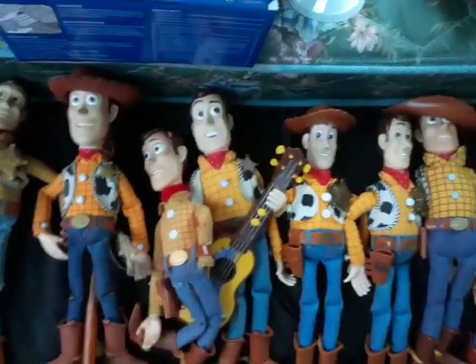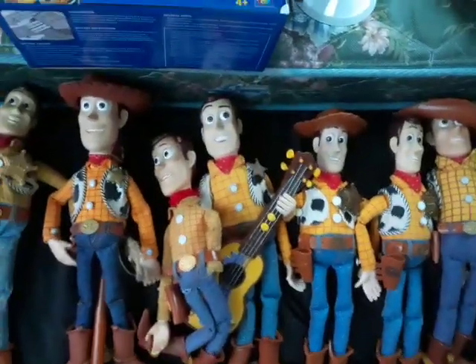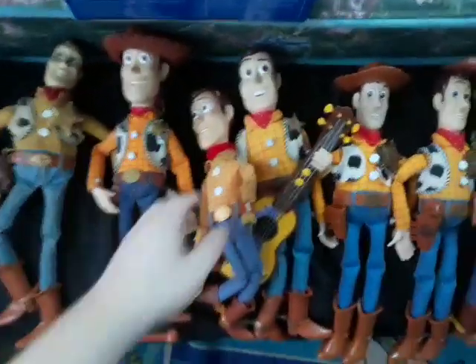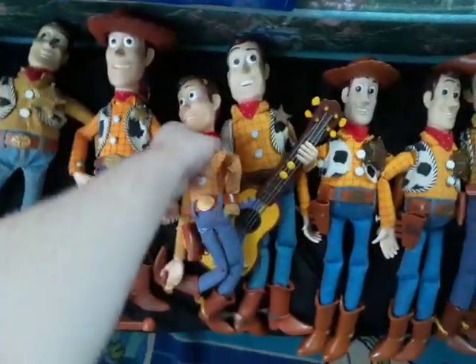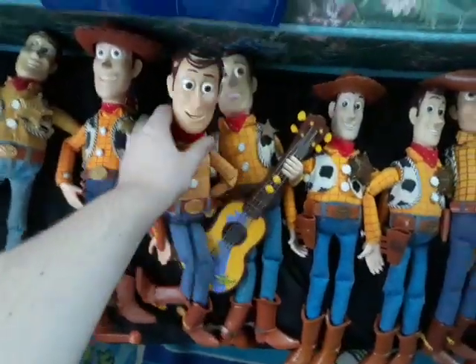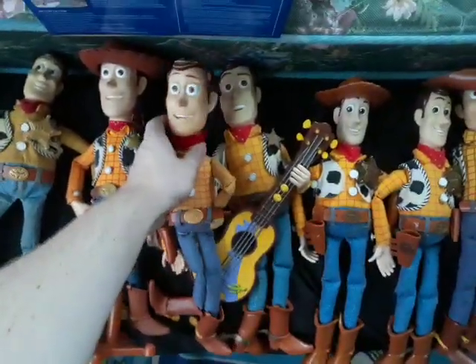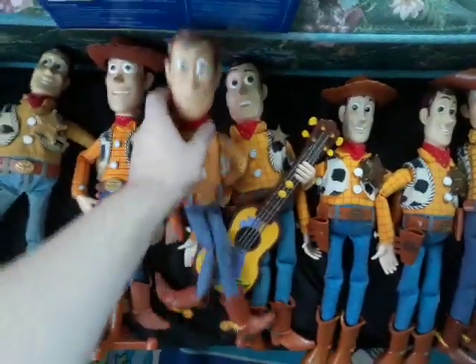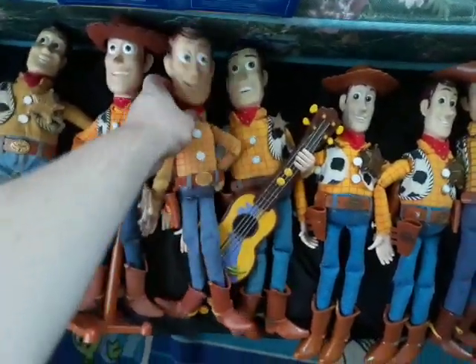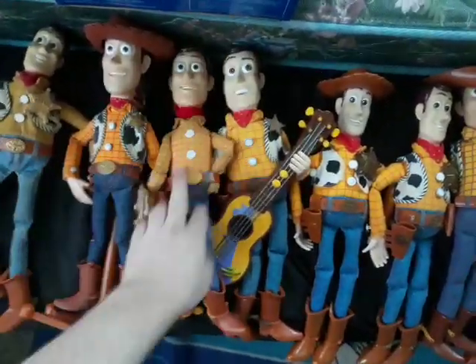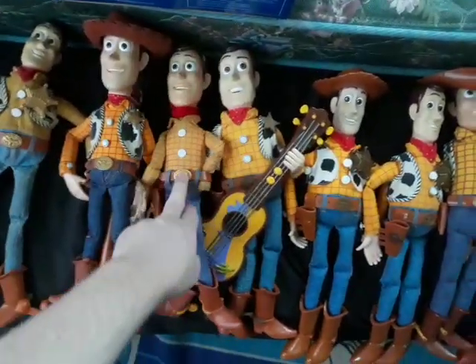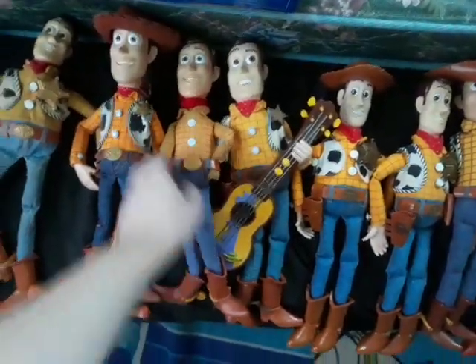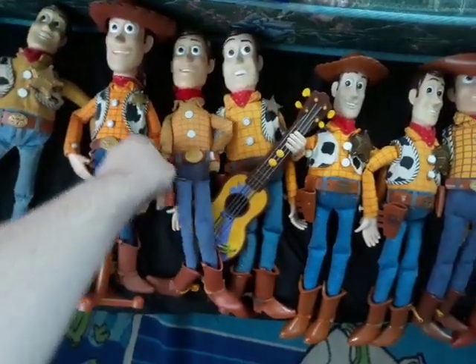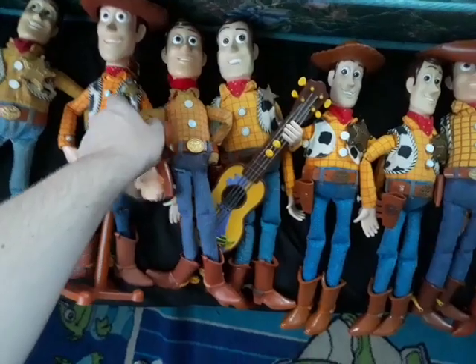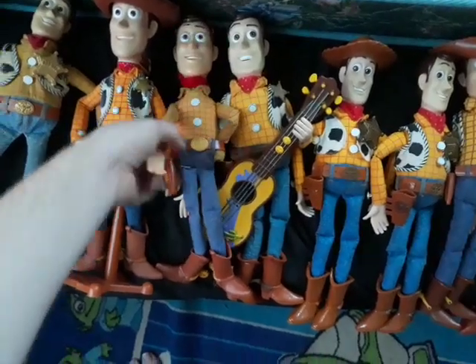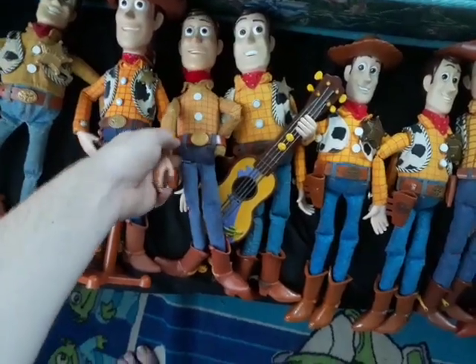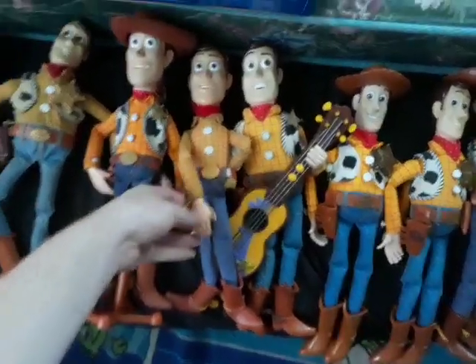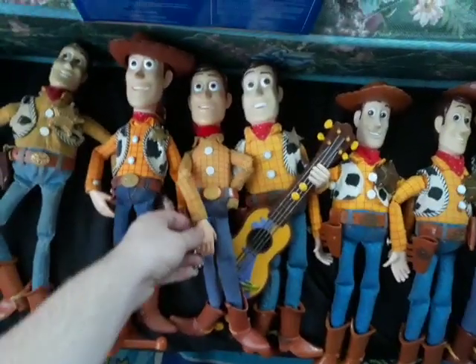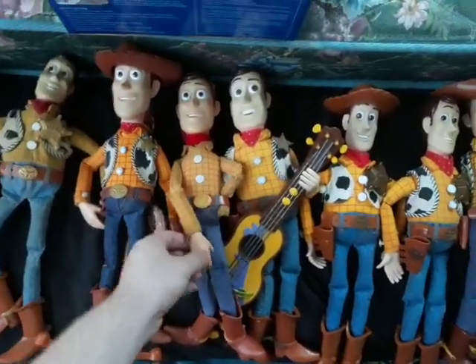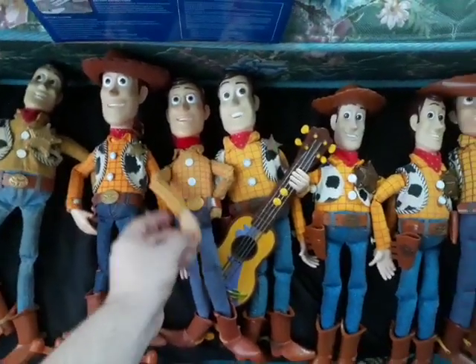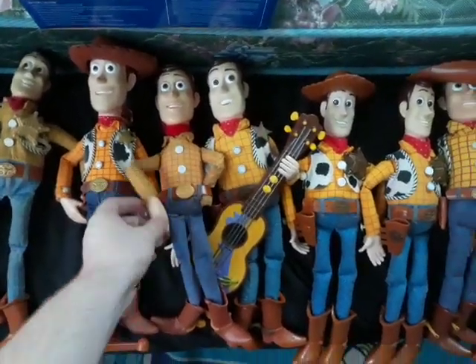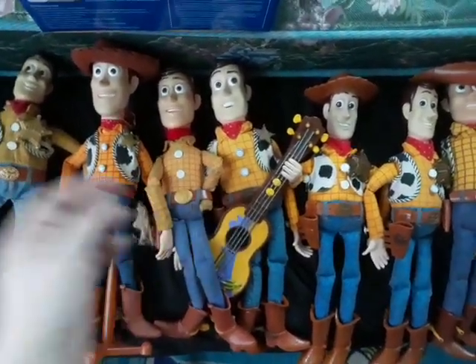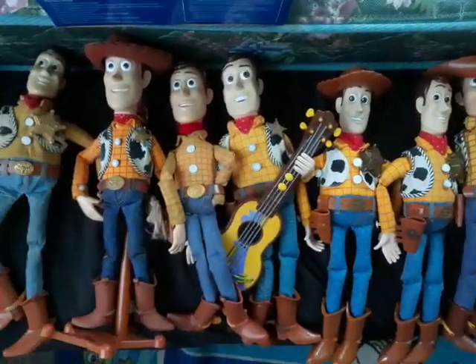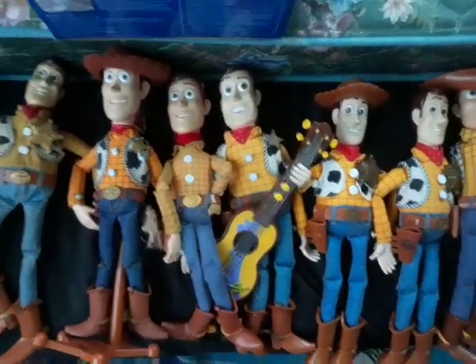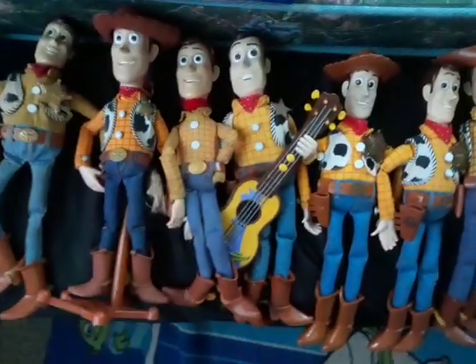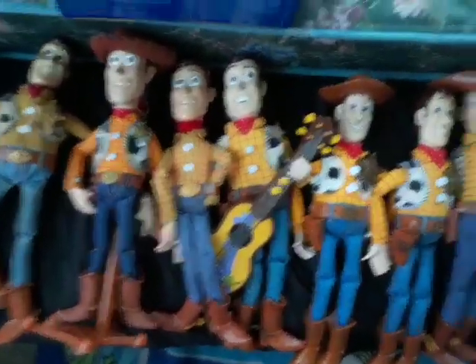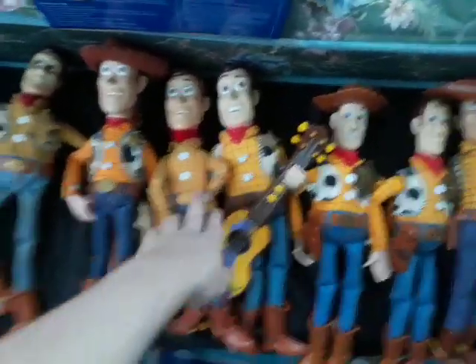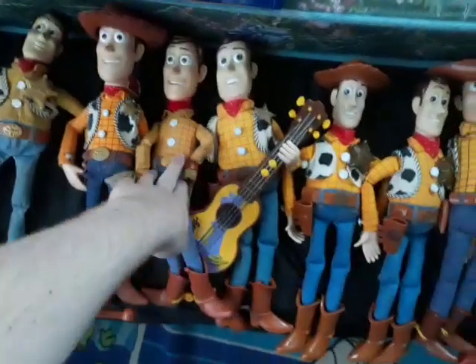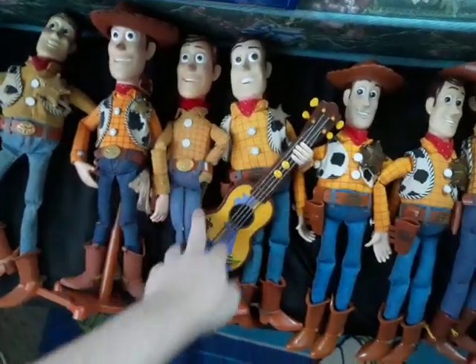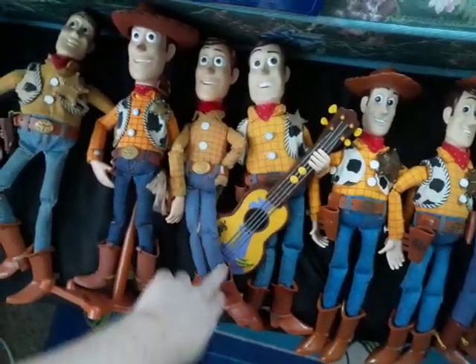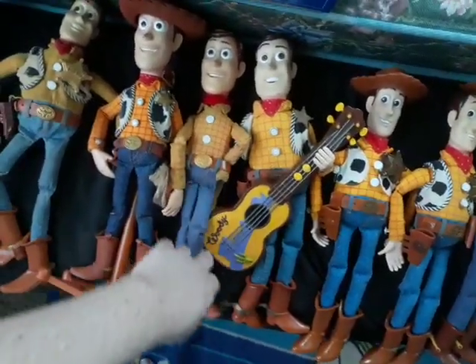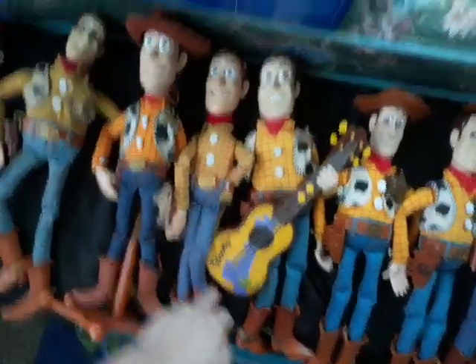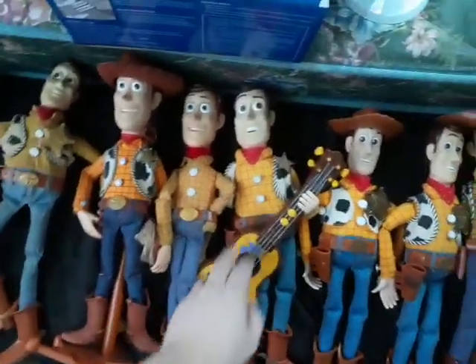Next we have a Toy Story 3 Woody that I was working on customly, trying to remake as a pull string one eventually. It's going to take a while.